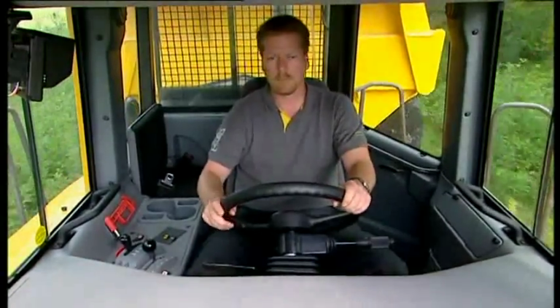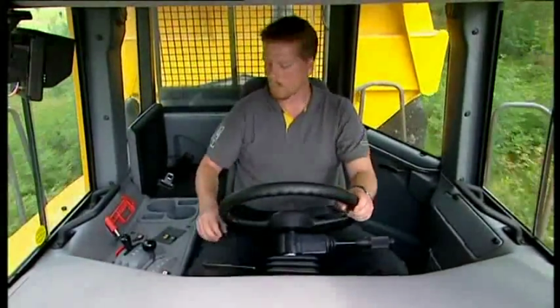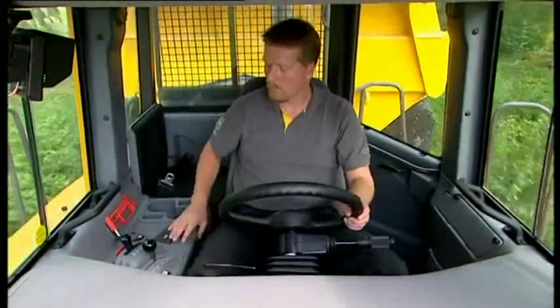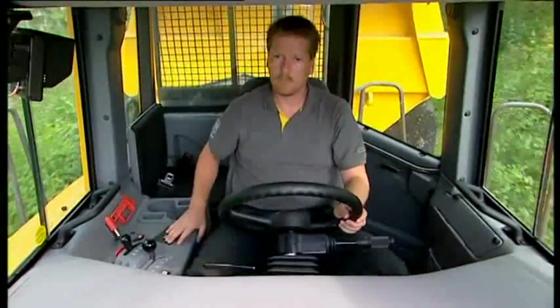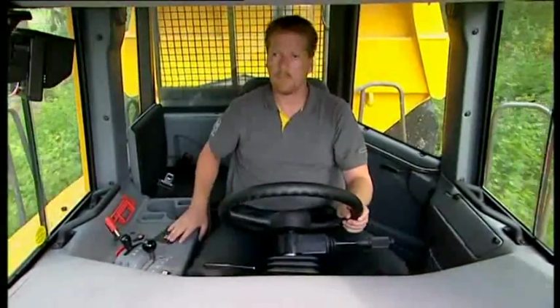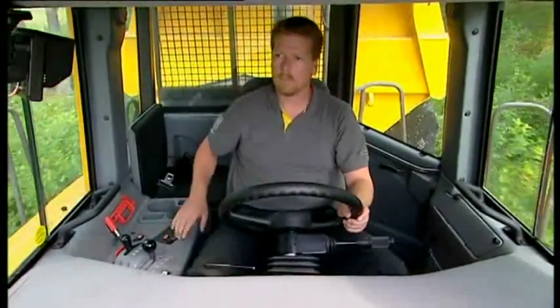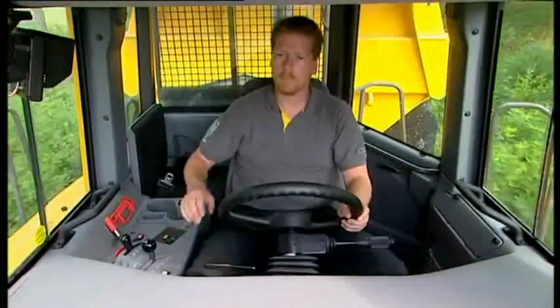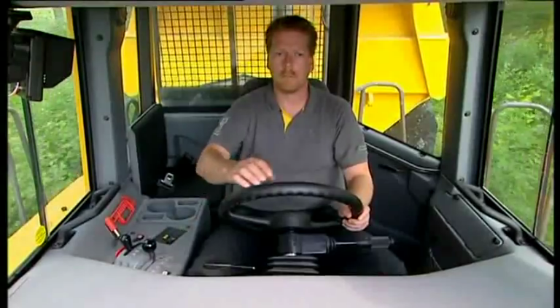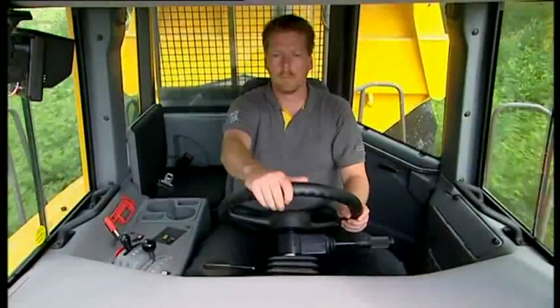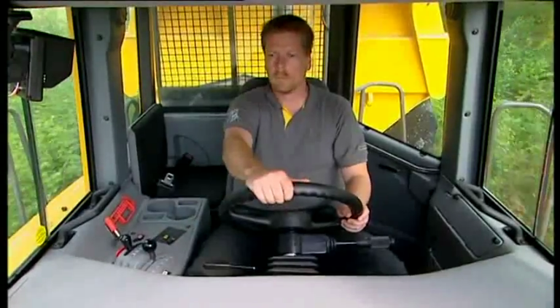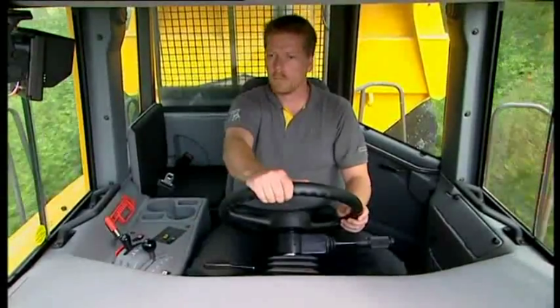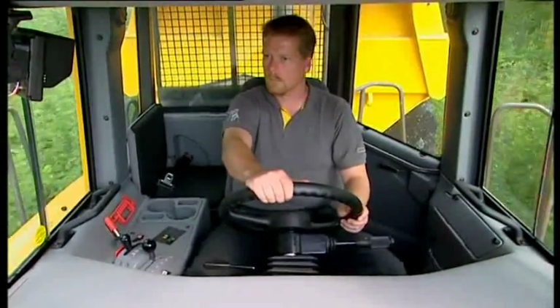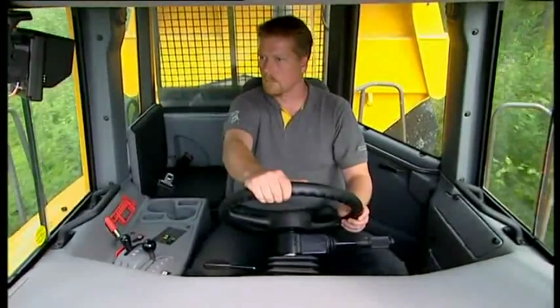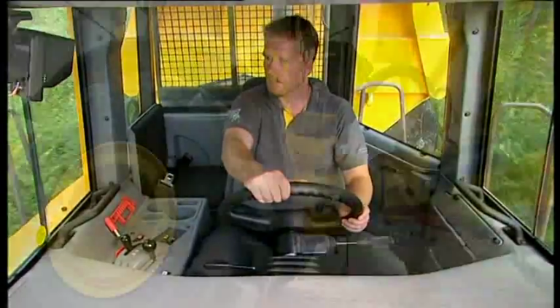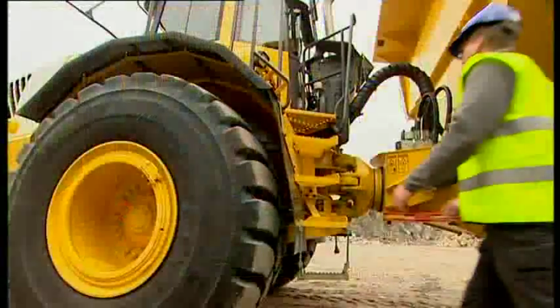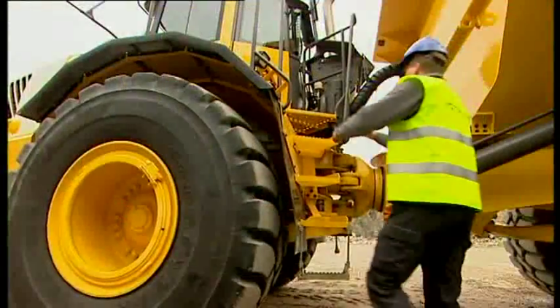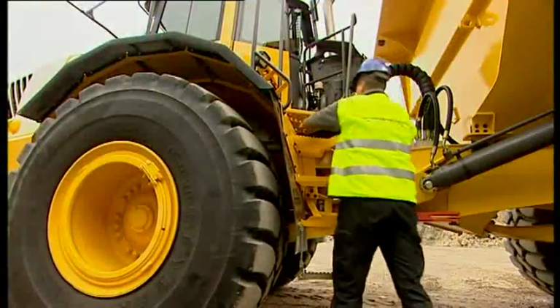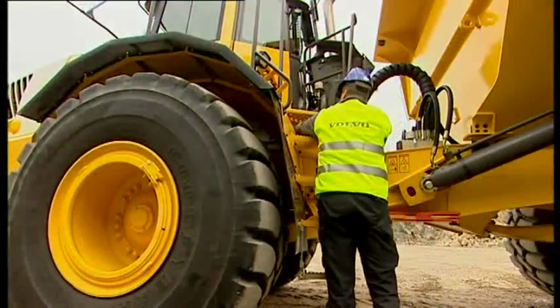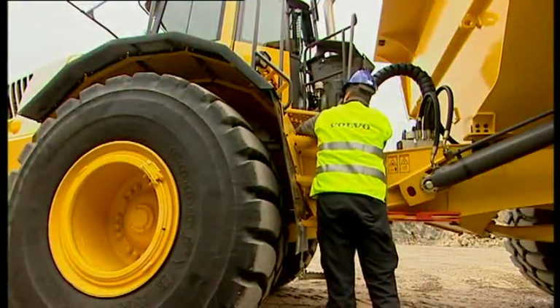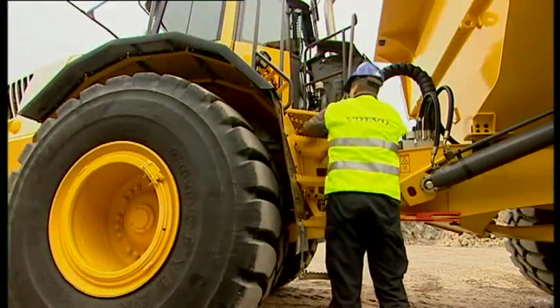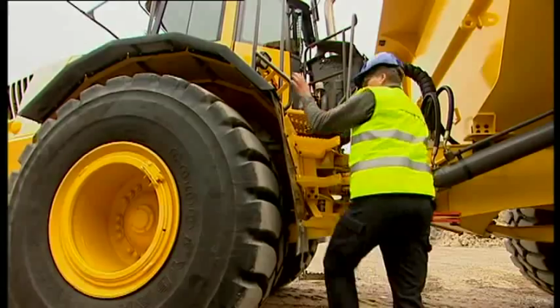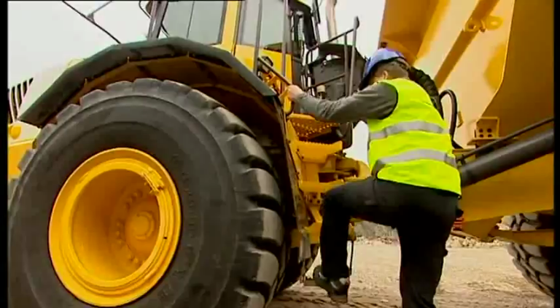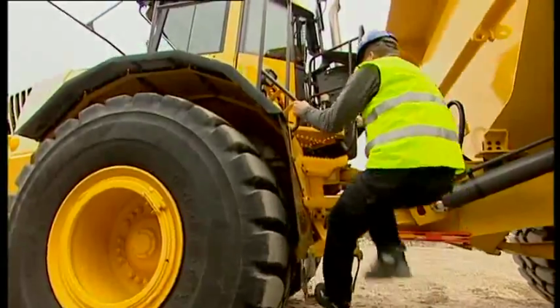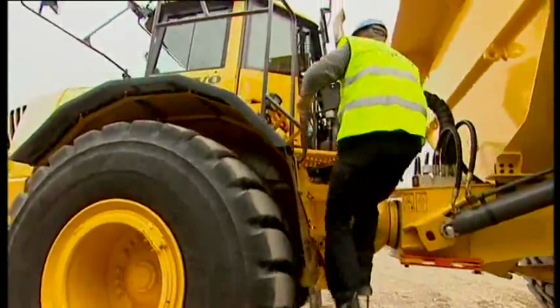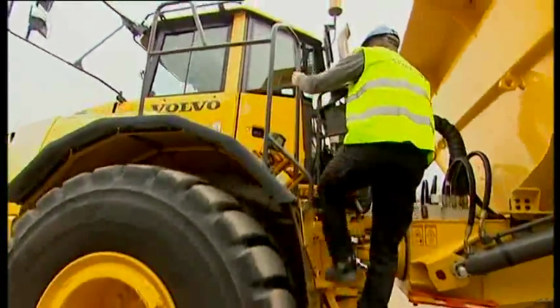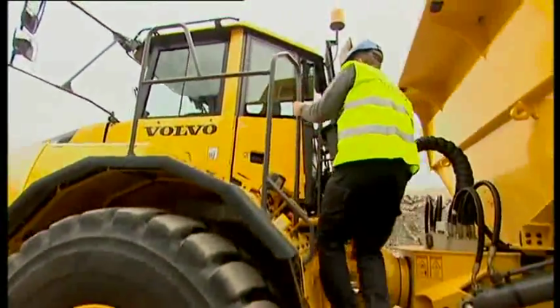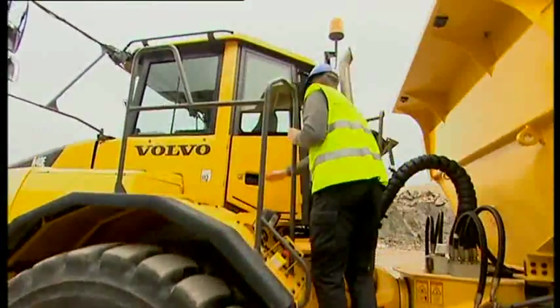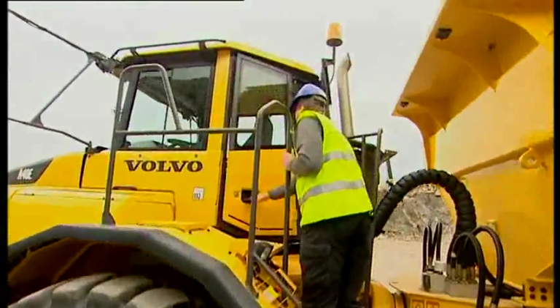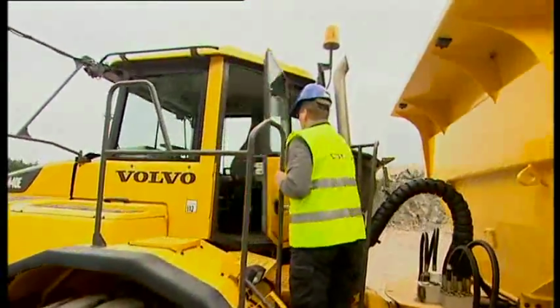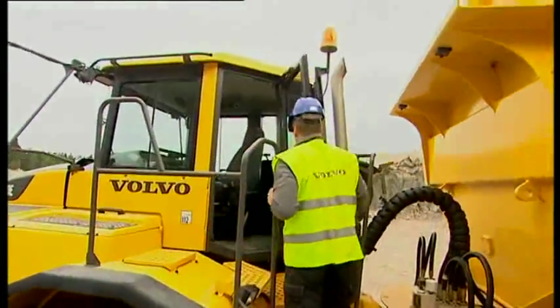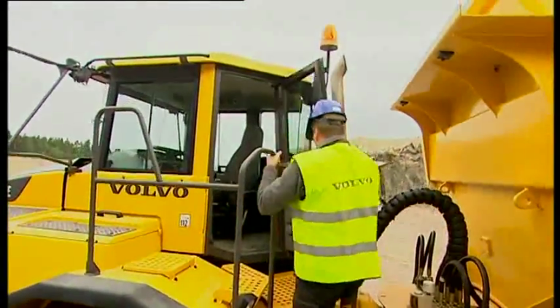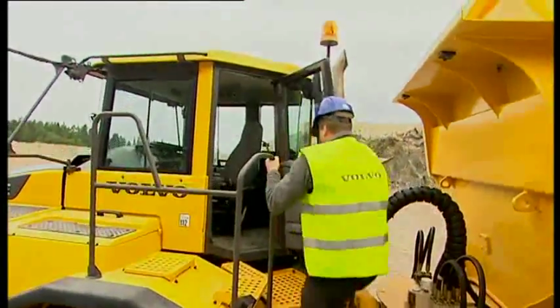Volvo Haulers offer a world-class operator's environment. The cab is easy to enter and exit thanks to wide and angled steps and a wide door that is flush with the floor.